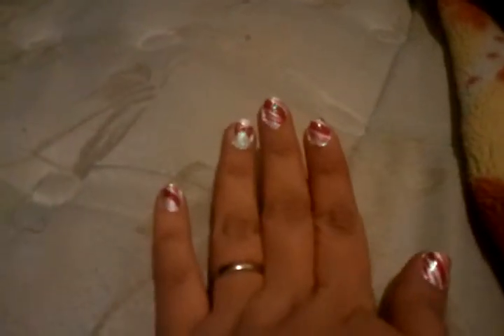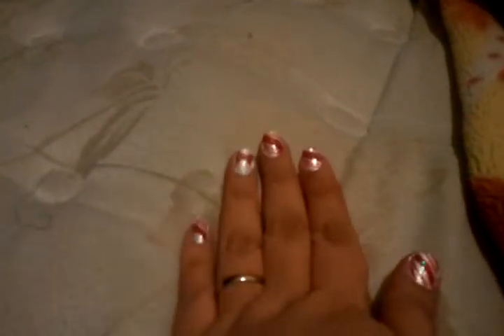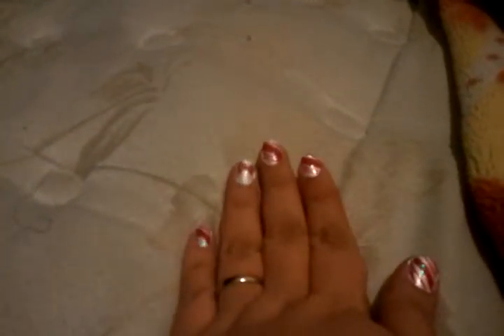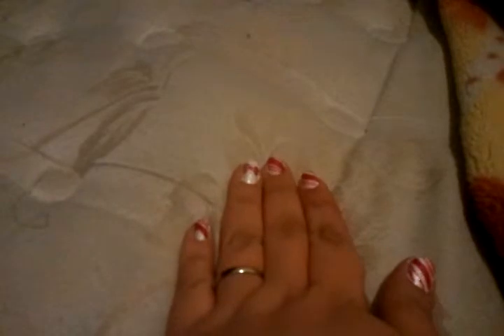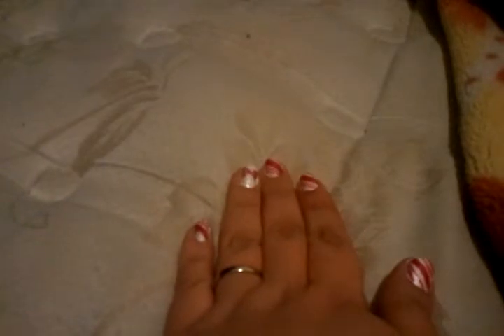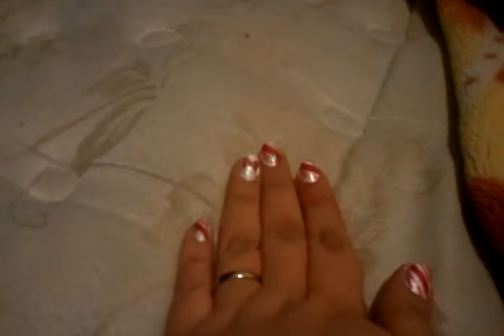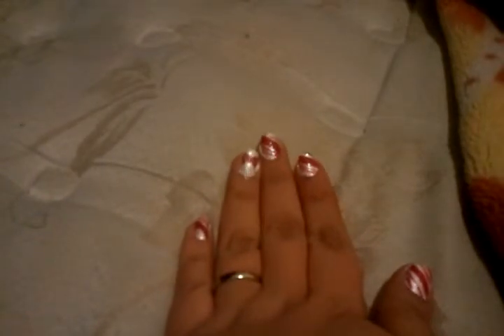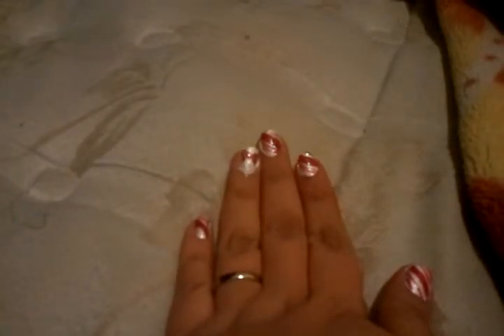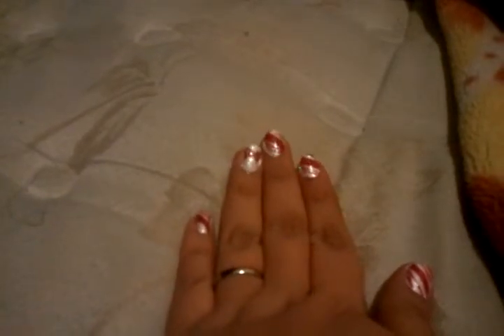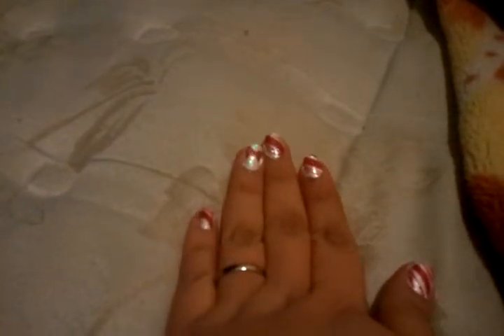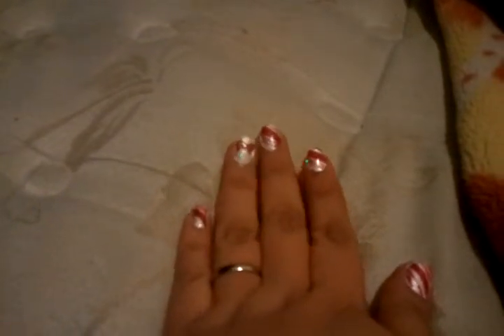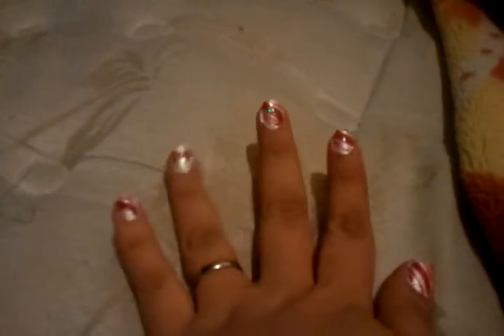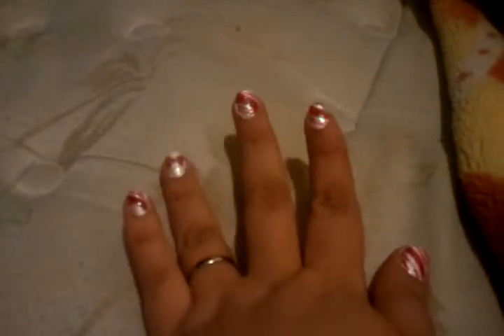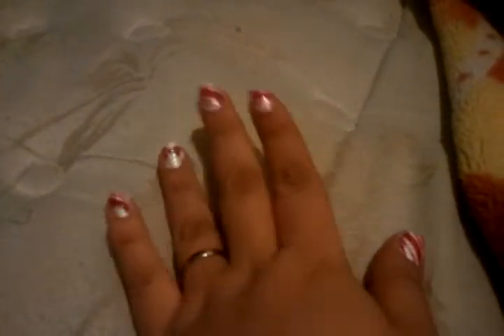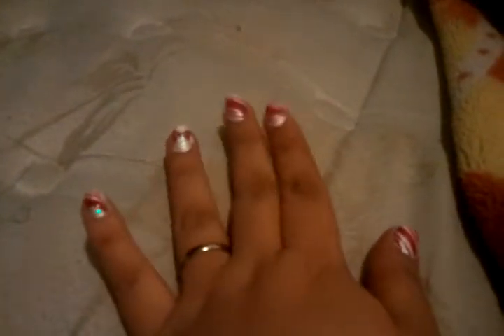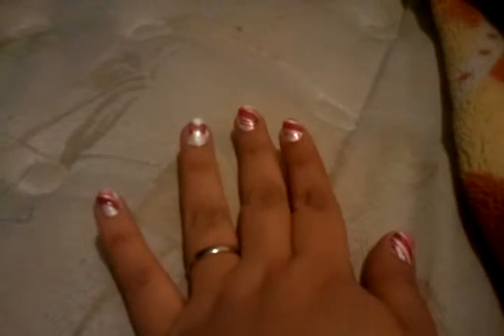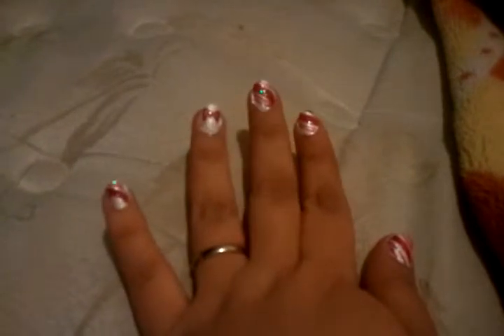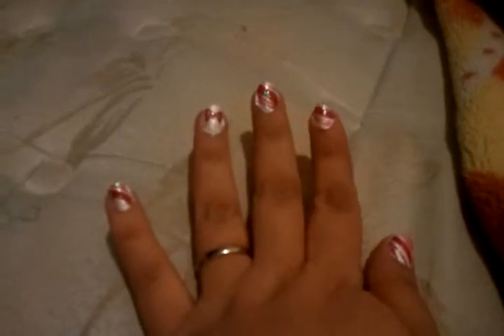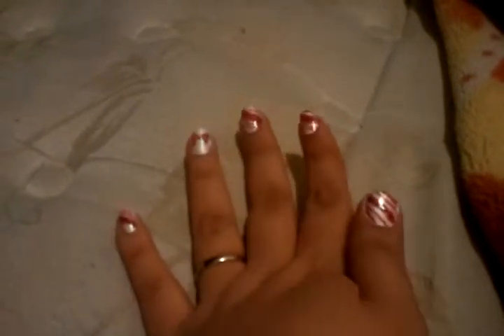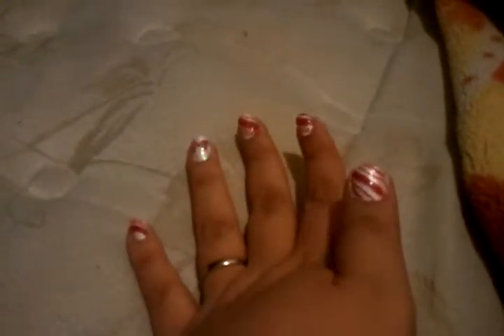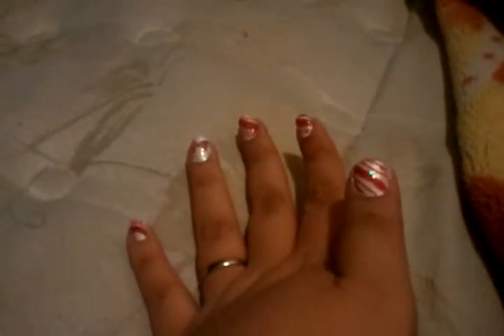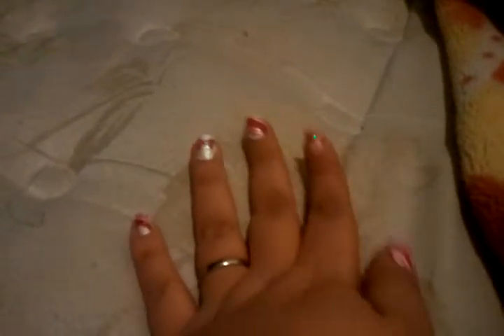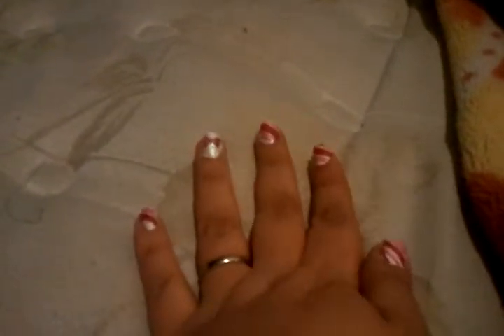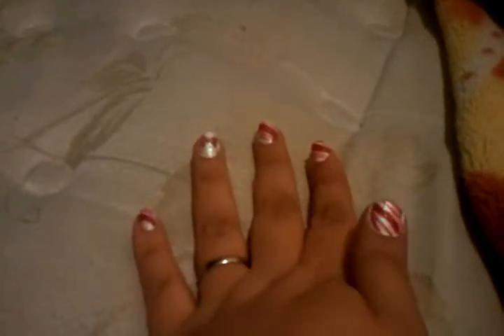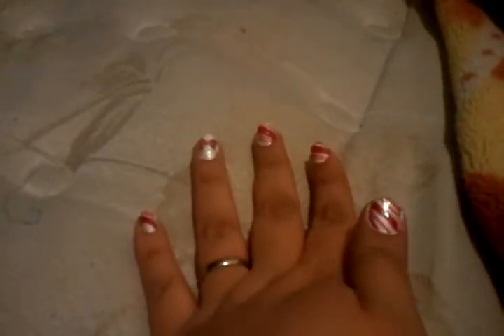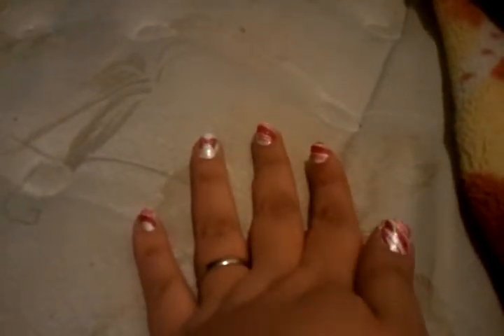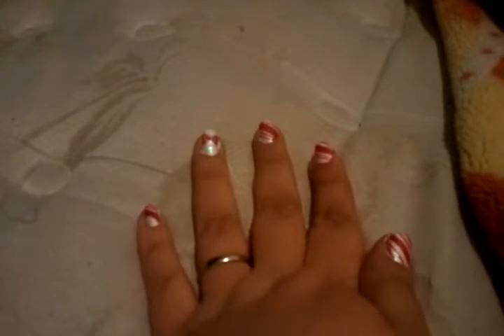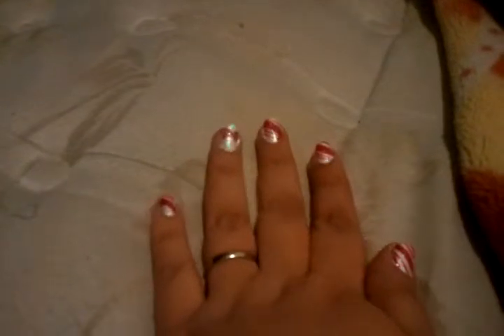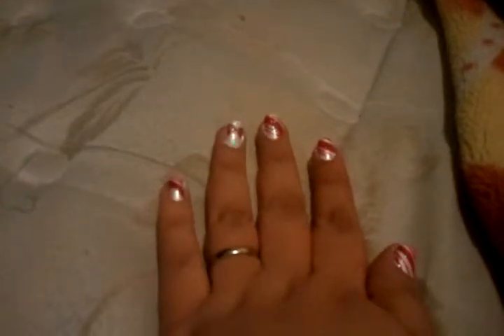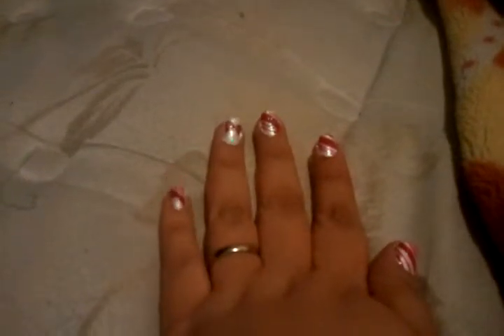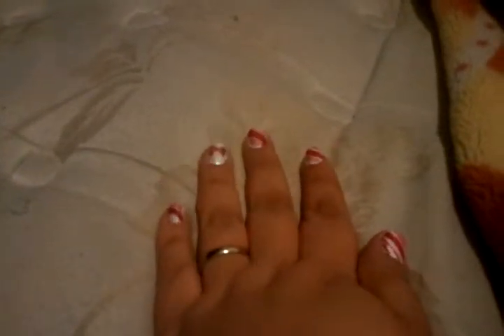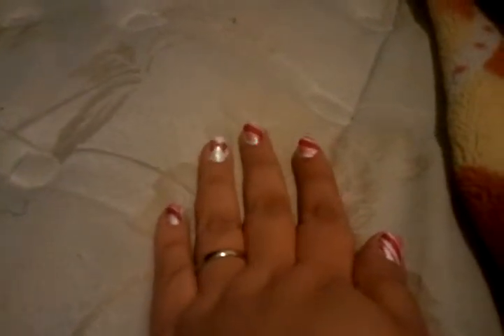This is very simple and easy. I do have some clean up to do on the sides of my nails. I am just doing this video just to show you guys a cute little simple idea for the holidays.